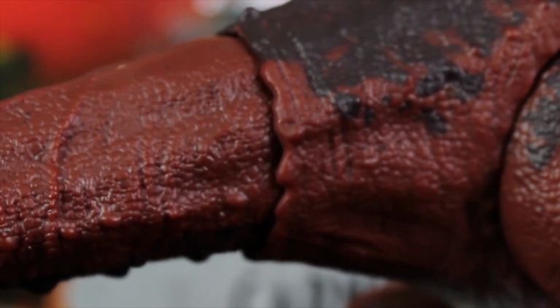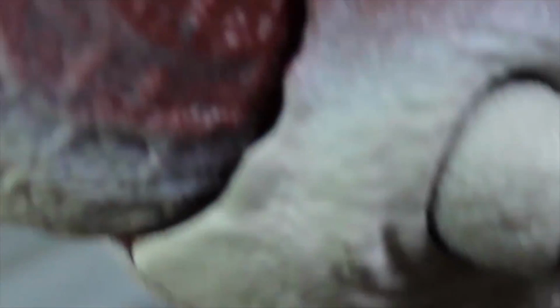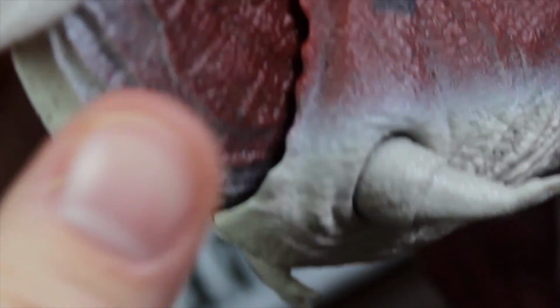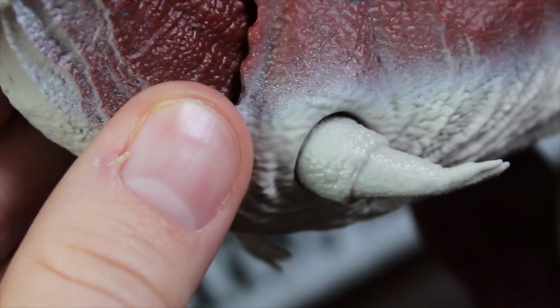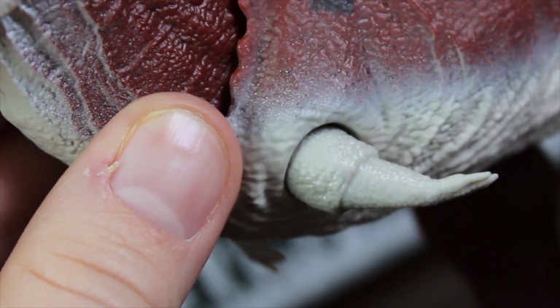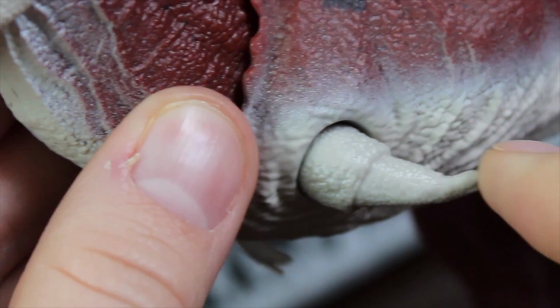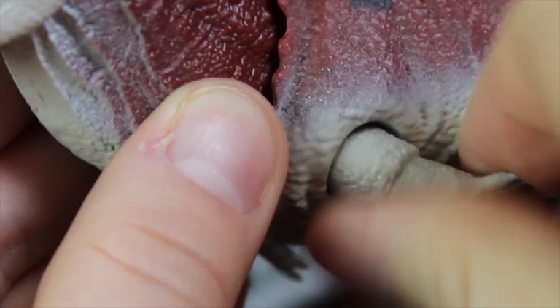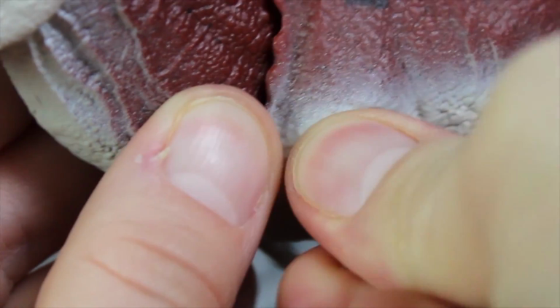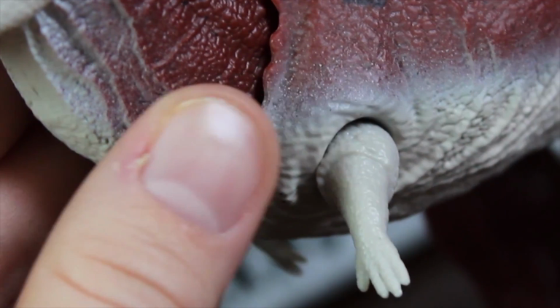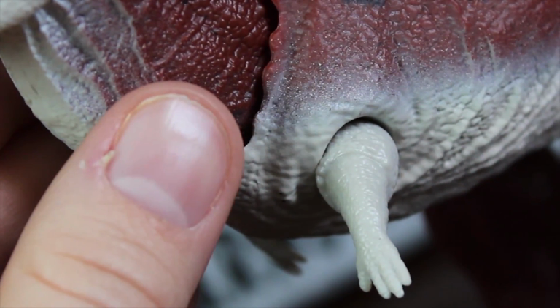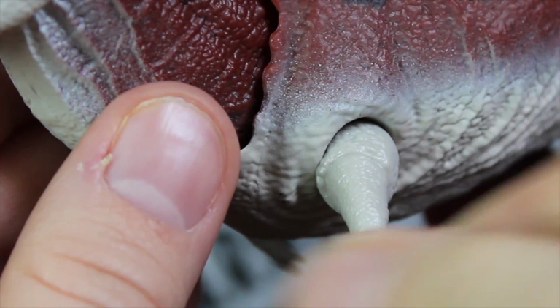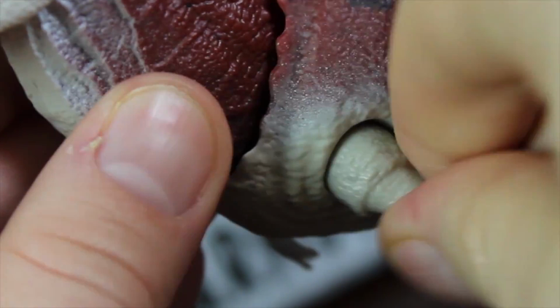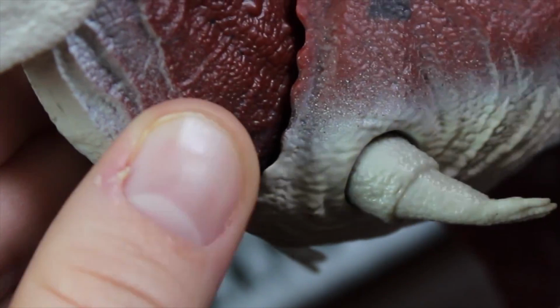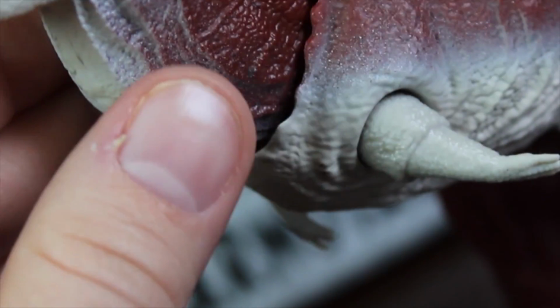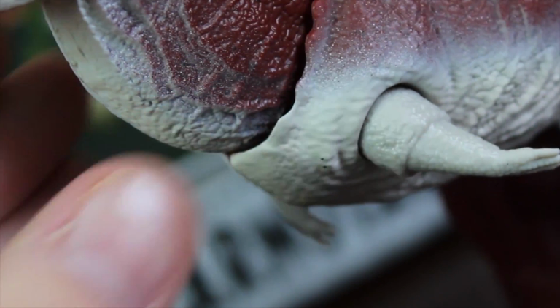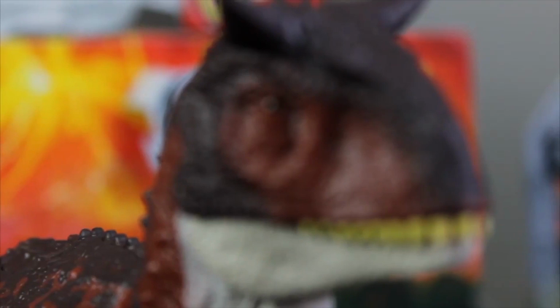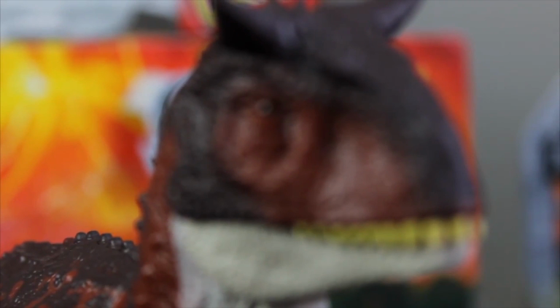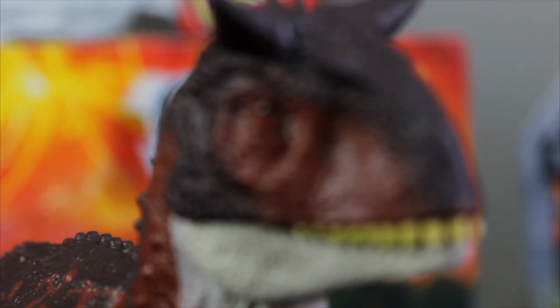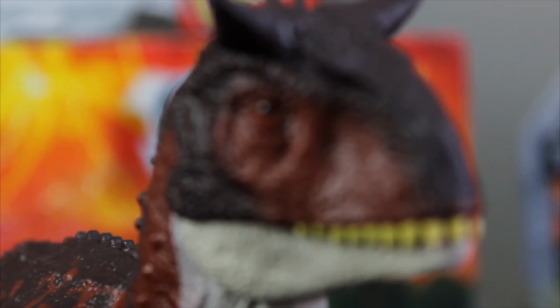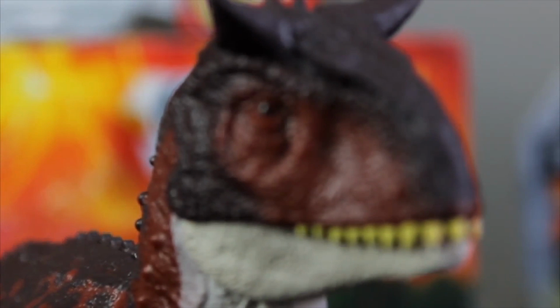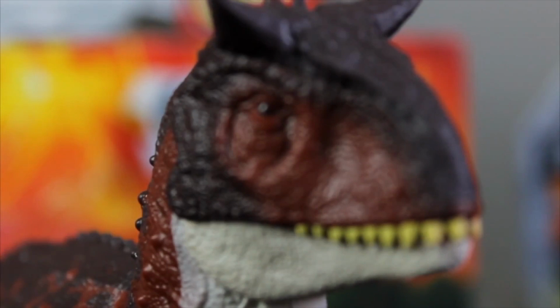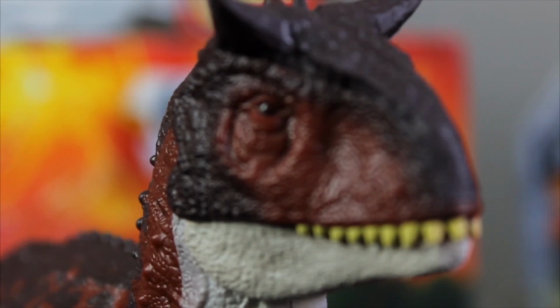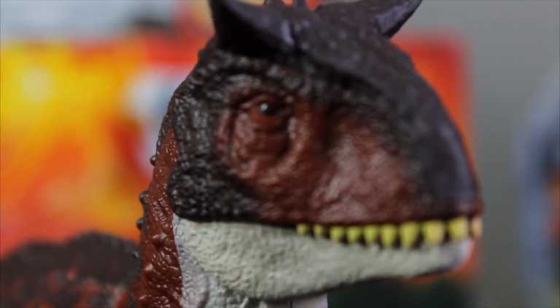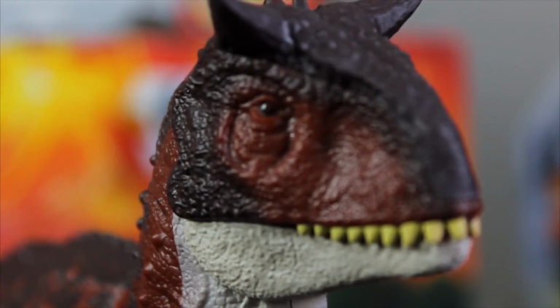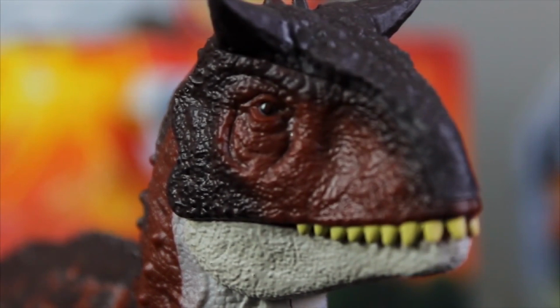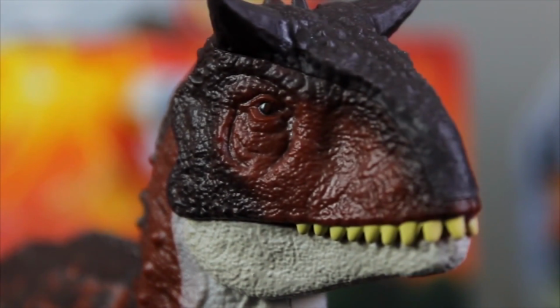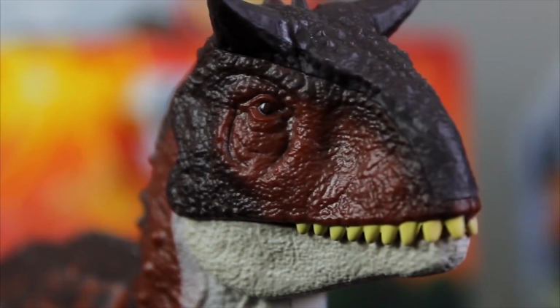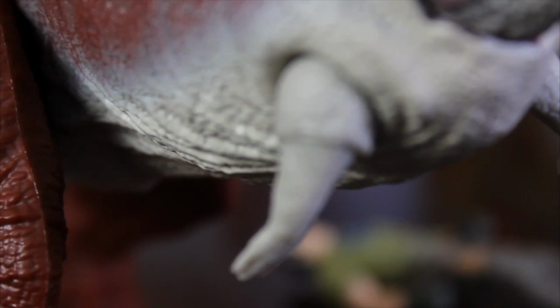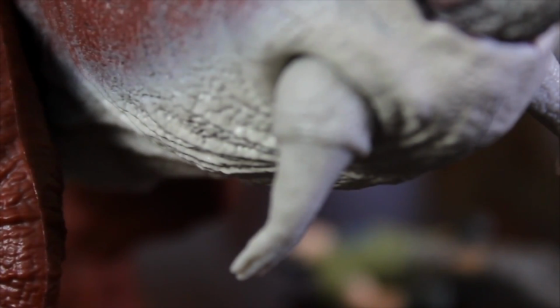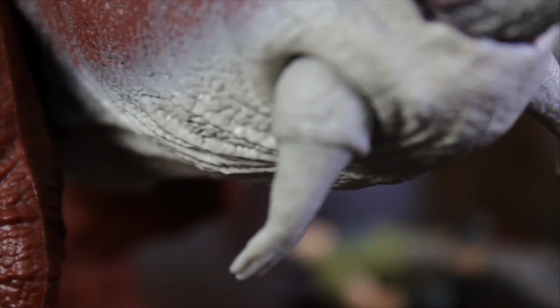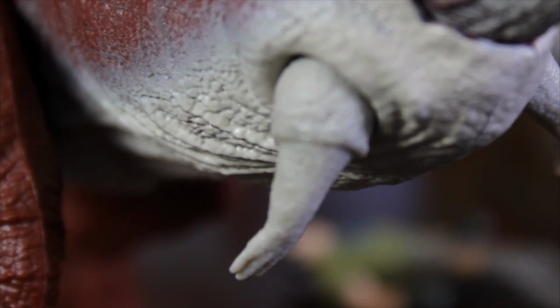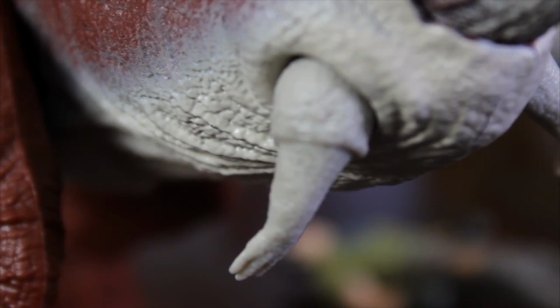And then the arms are pretty articulated as well, though they're very small so you can't do too much with them. You can see how realistic the sculpt is — it has a ton of detail and the paint job is absolutely fantastic. It looks just like the Carnotaurus in the movie.